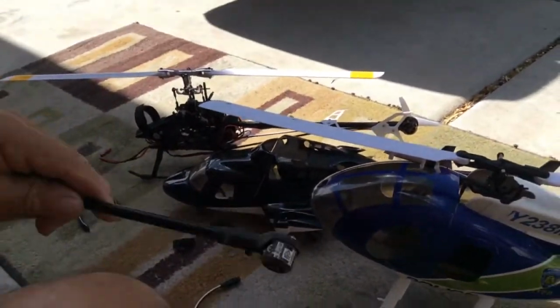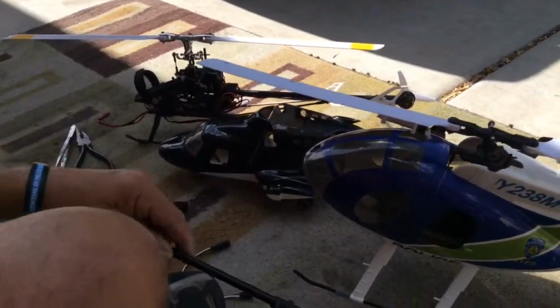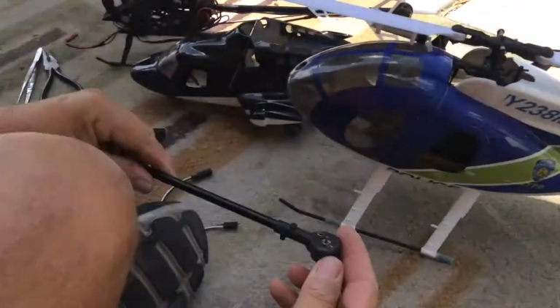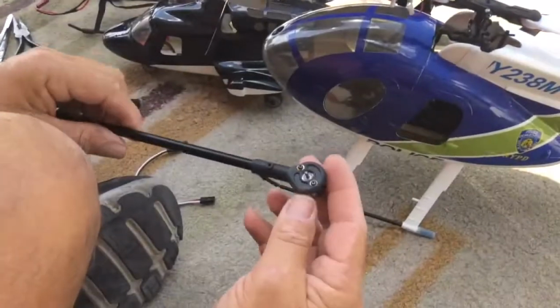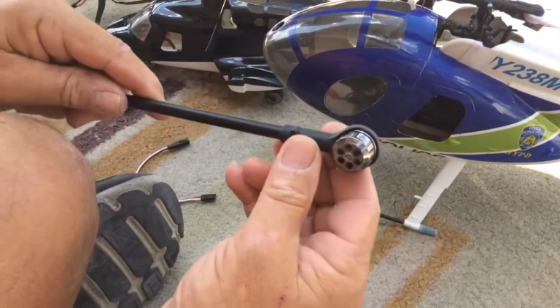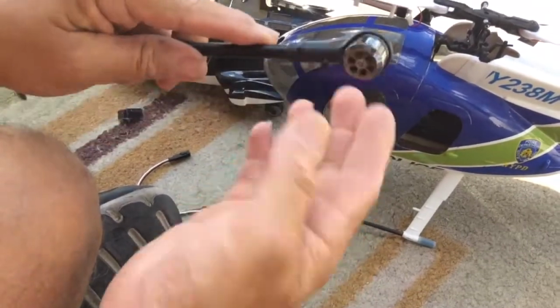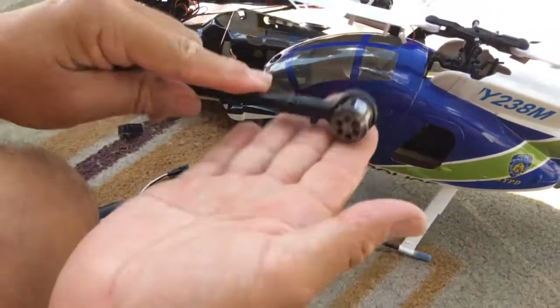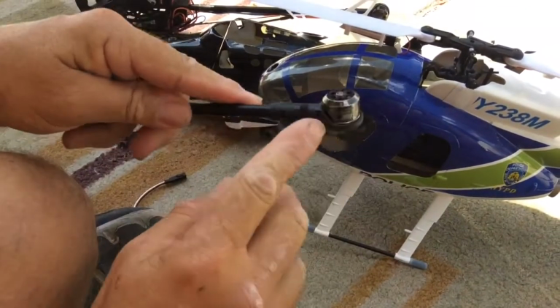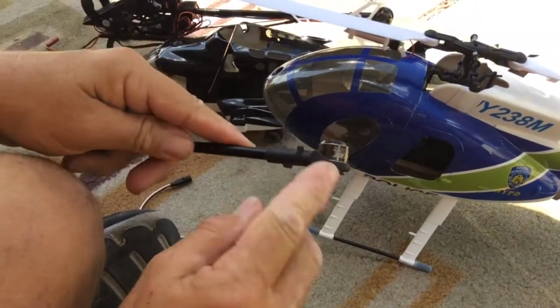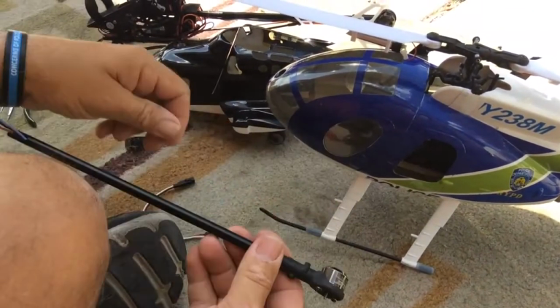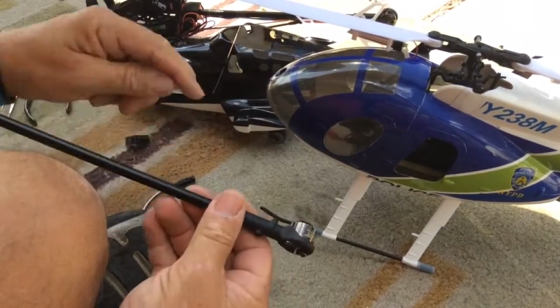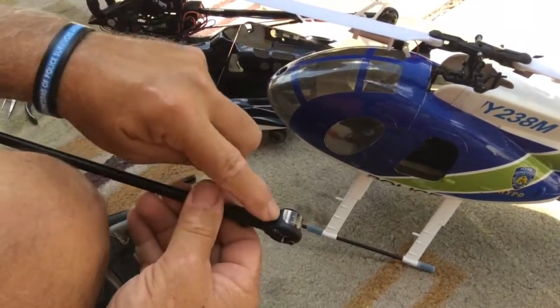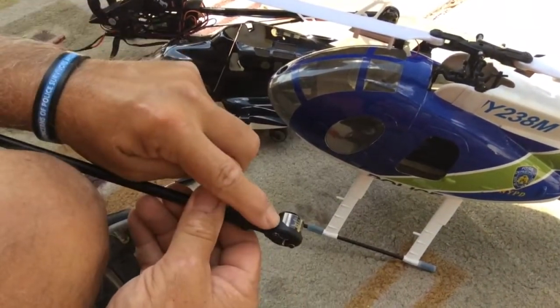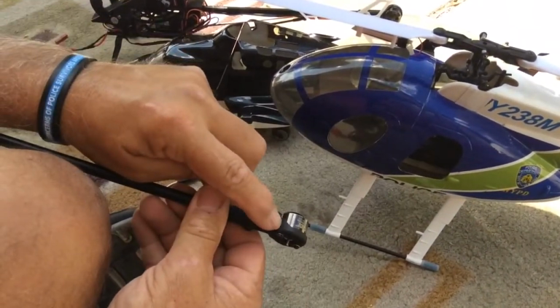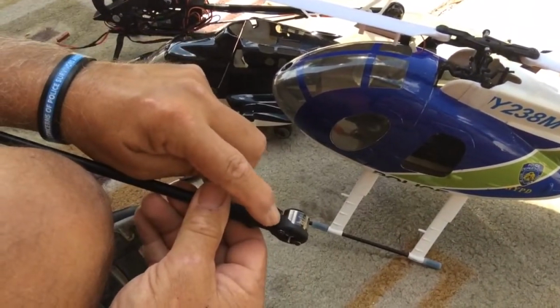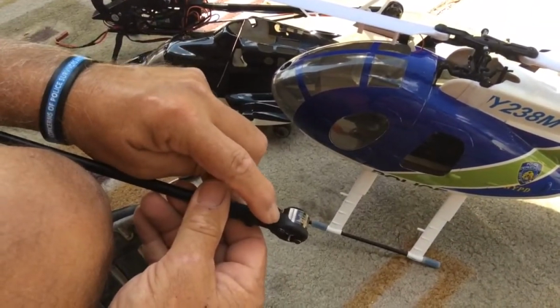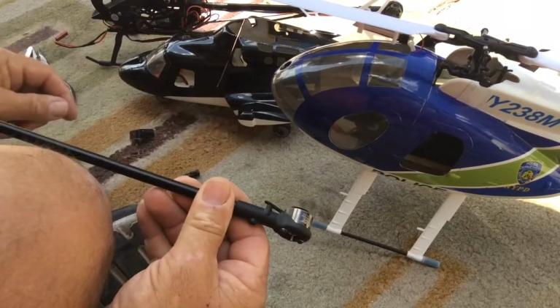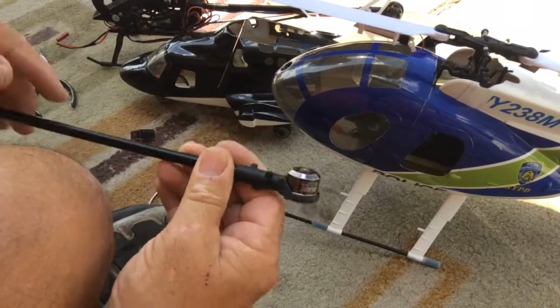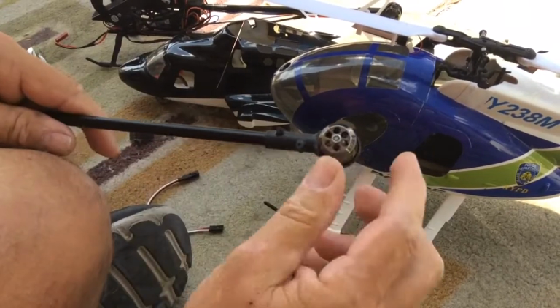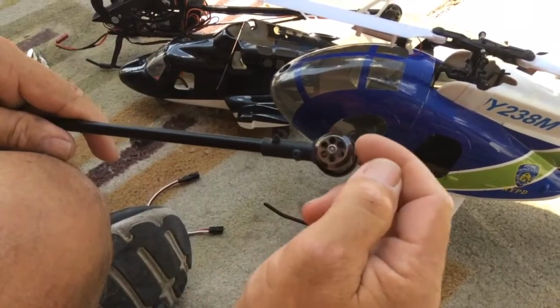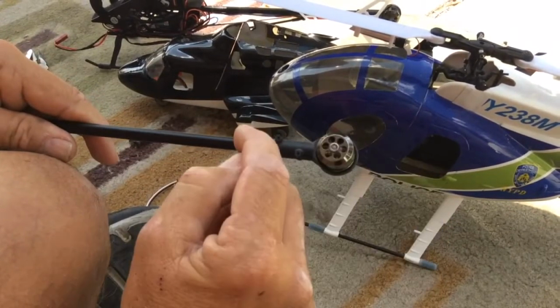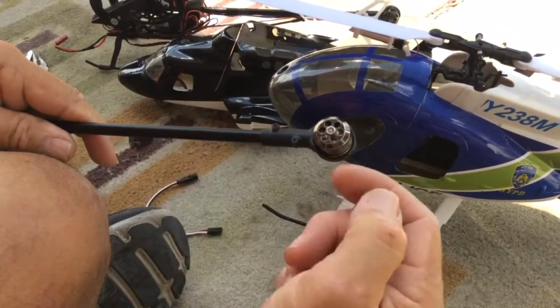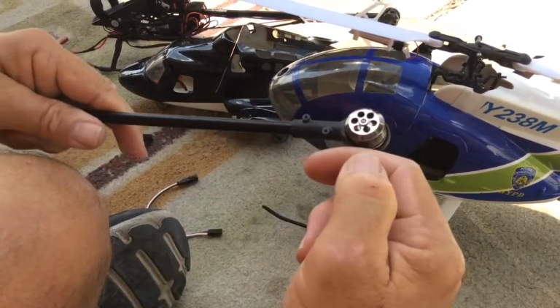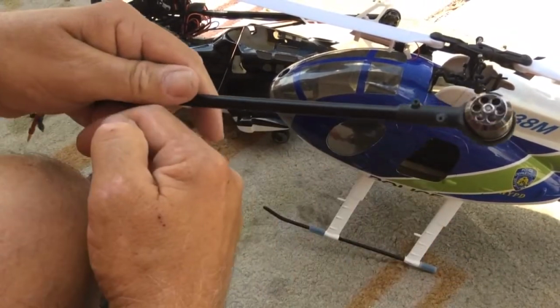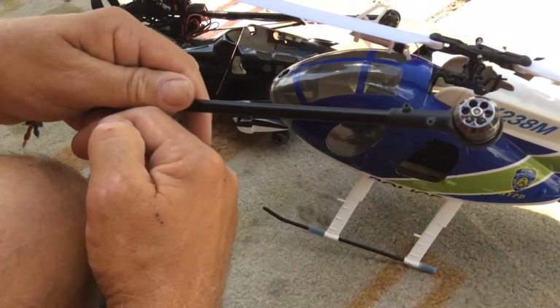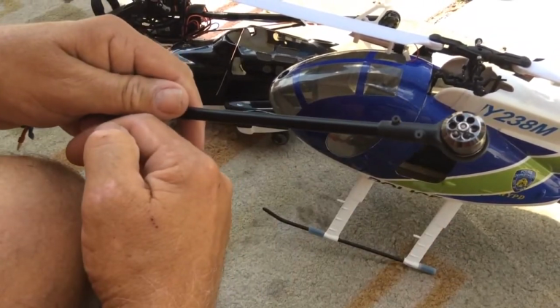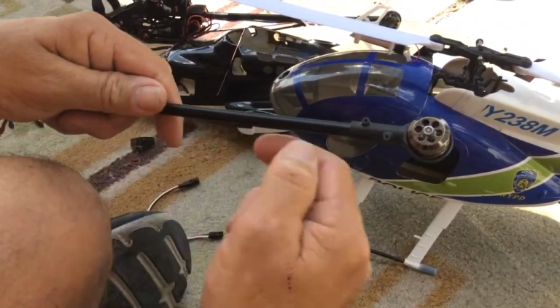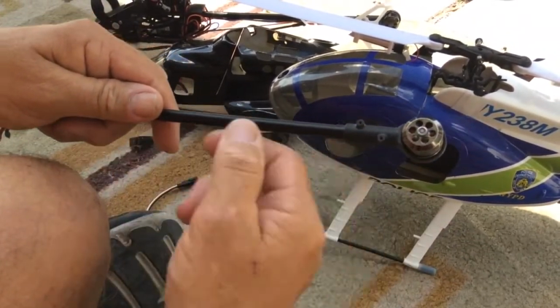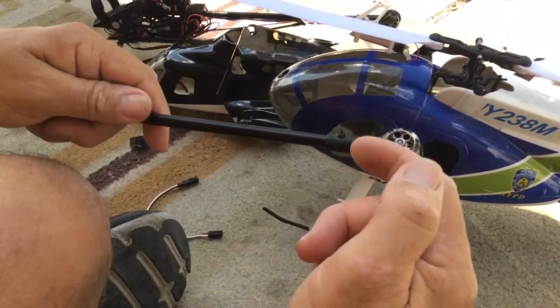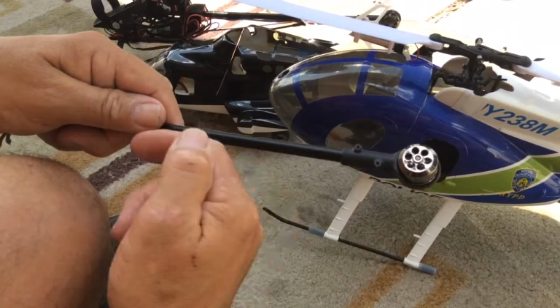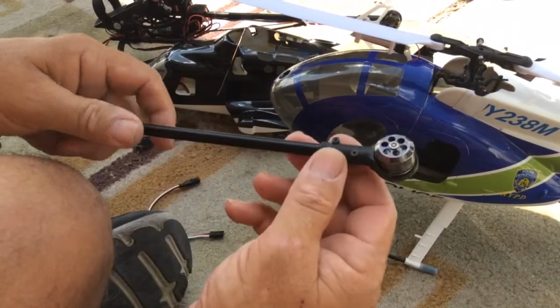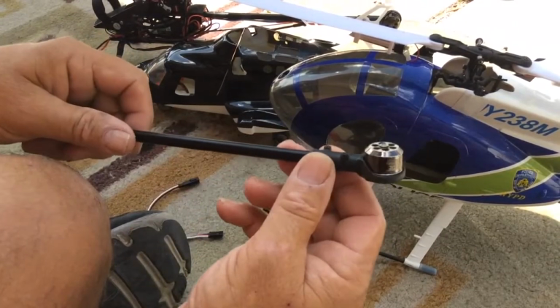On the bottom side of the tail boom you need to drill a hole right here, because you have to run the wires external of the tail boom rather than through the tail boom.